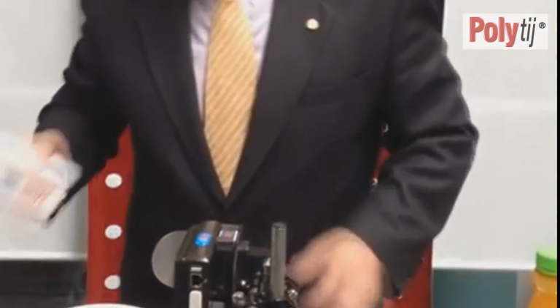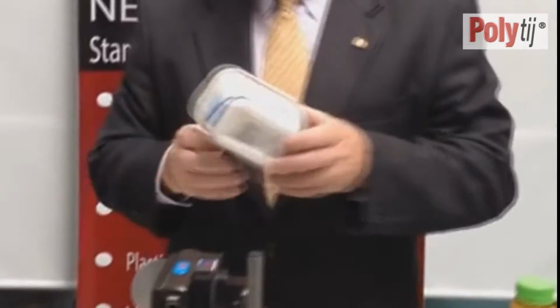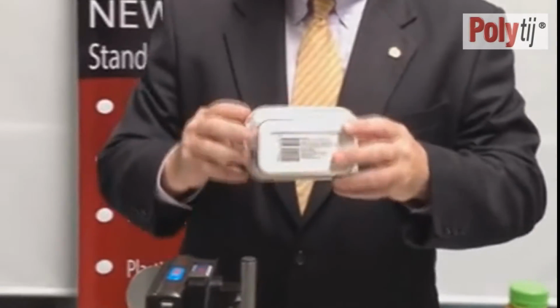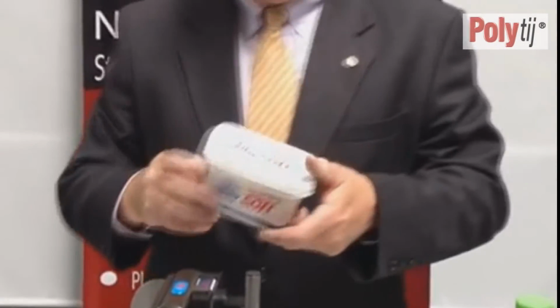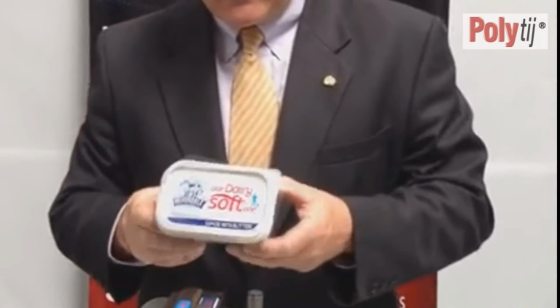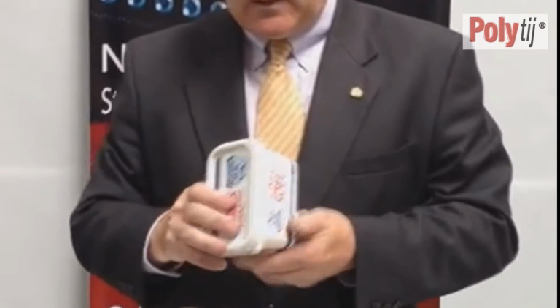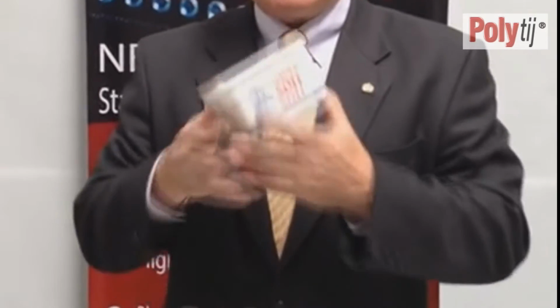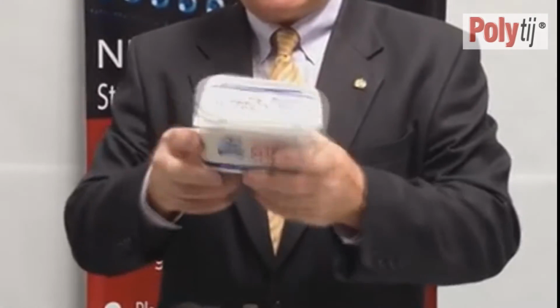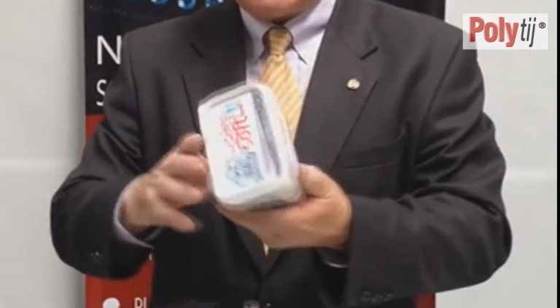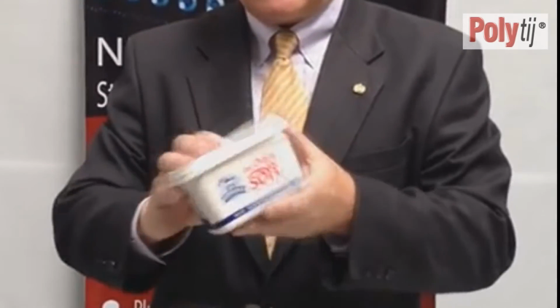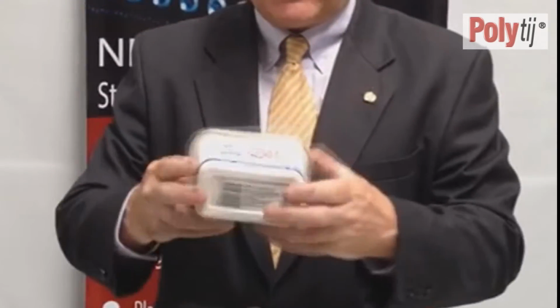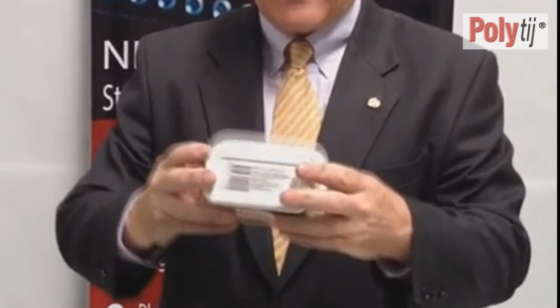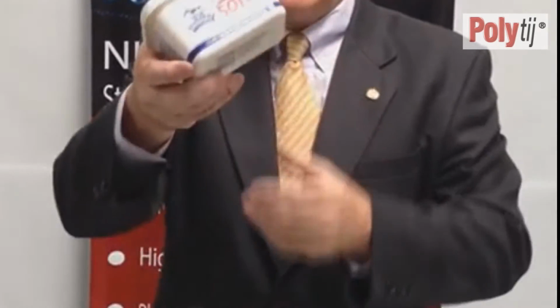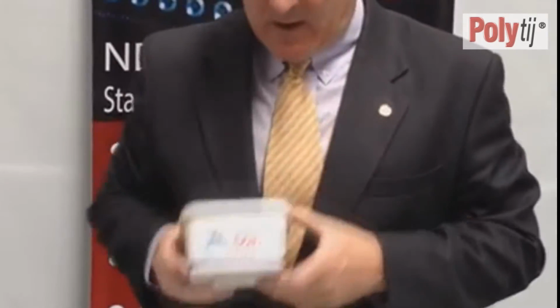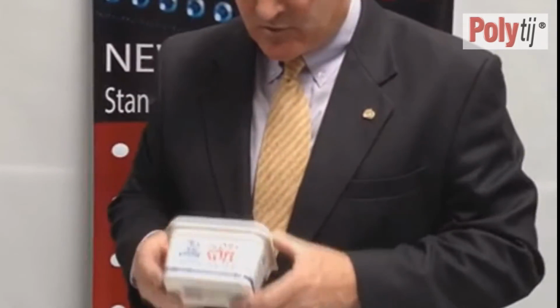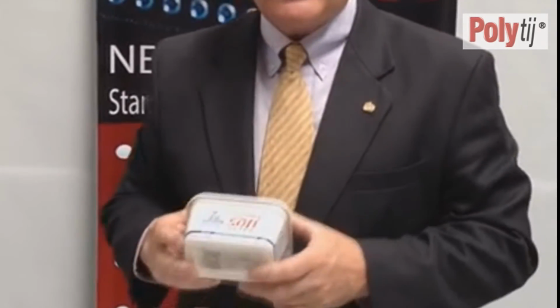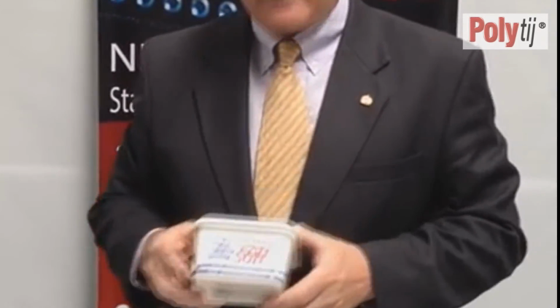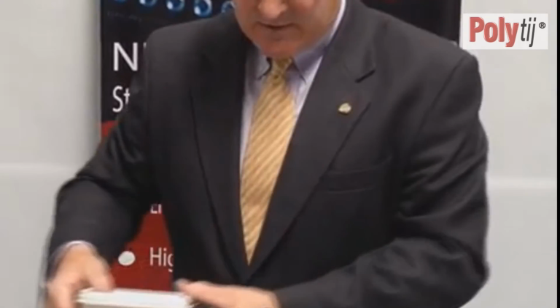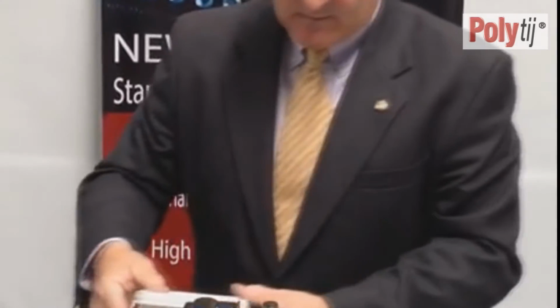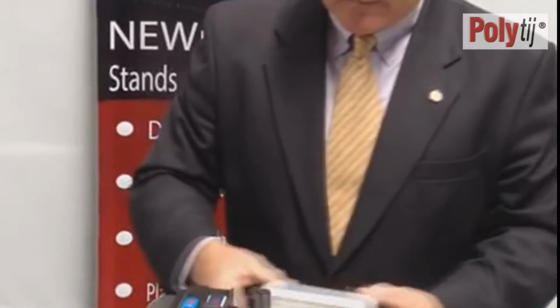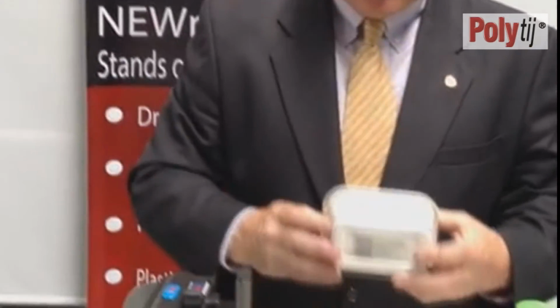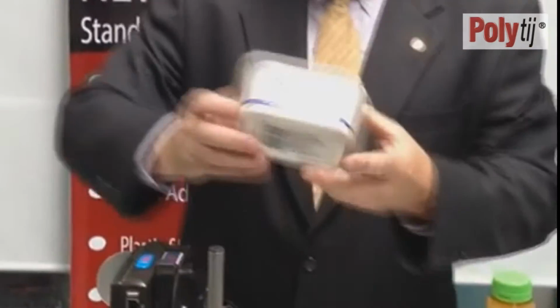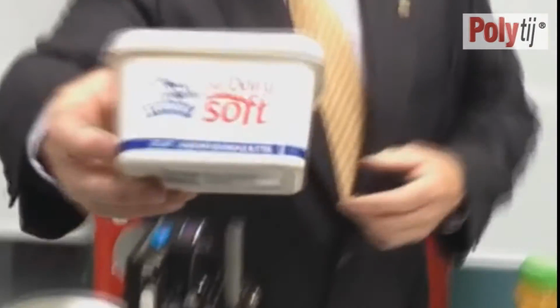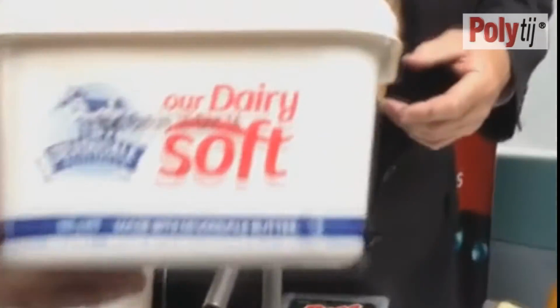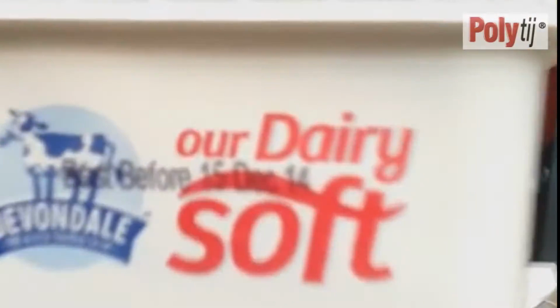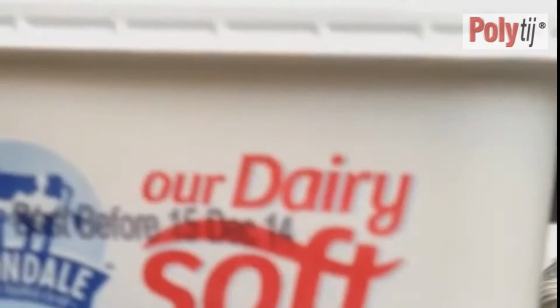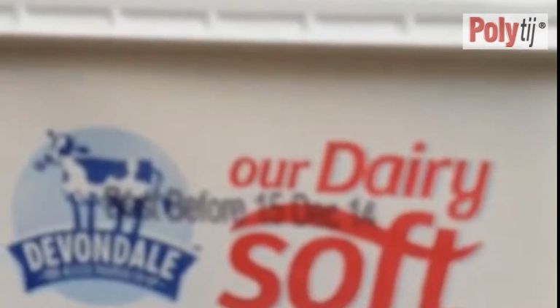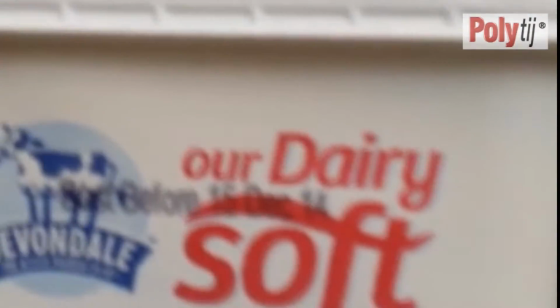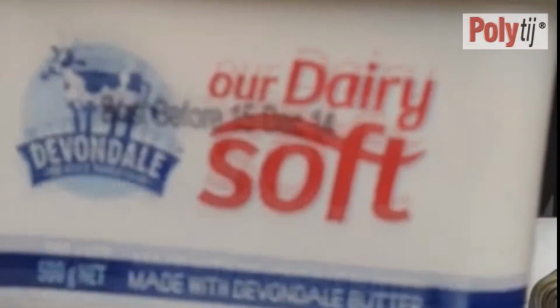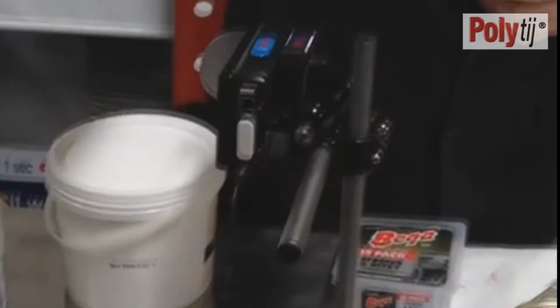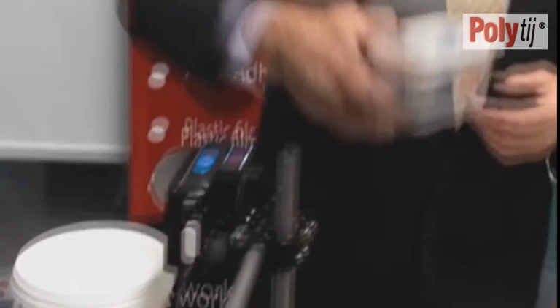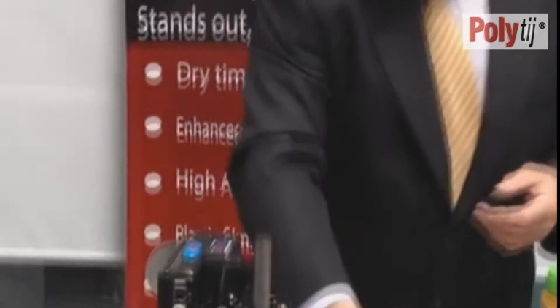Another area is PET or high-density polyethylene for margarine and butter tubs. Again, instant dry time, instant adhesion on high-density polyethylene and PET.